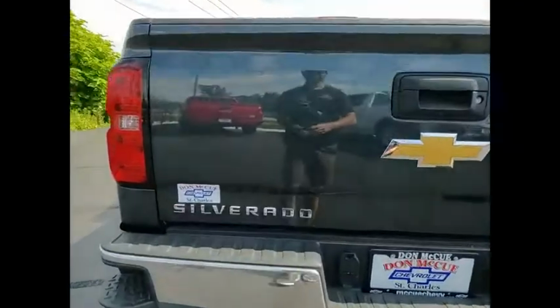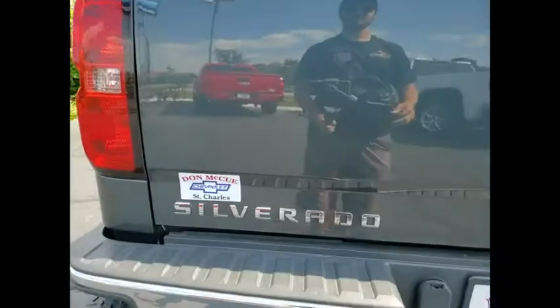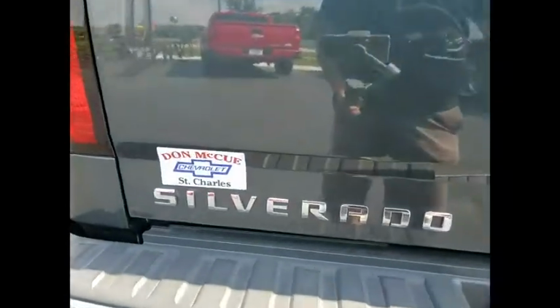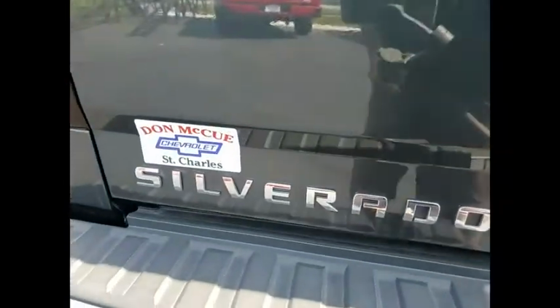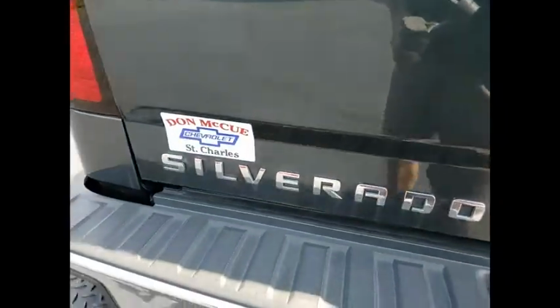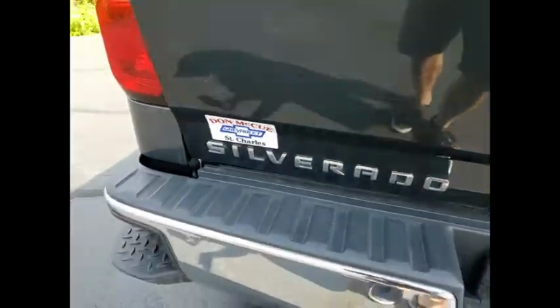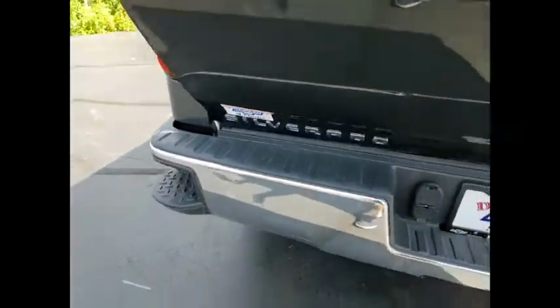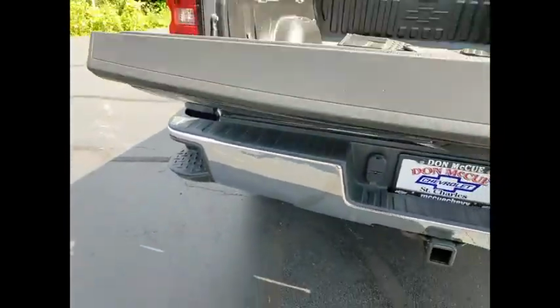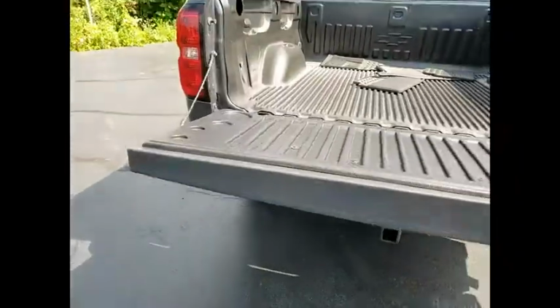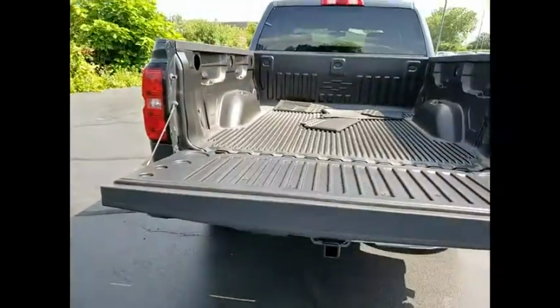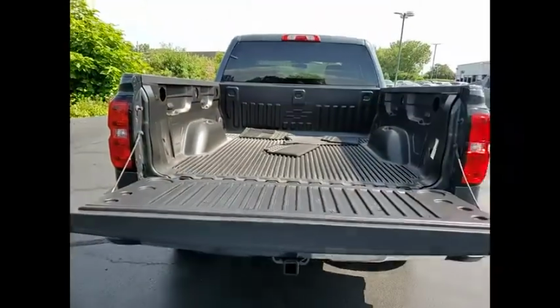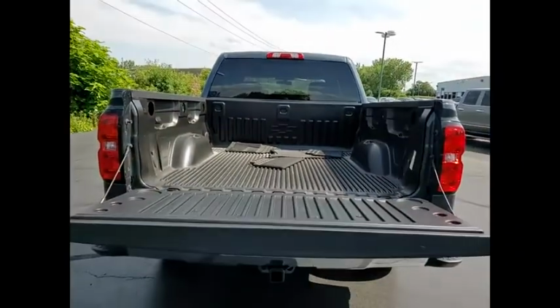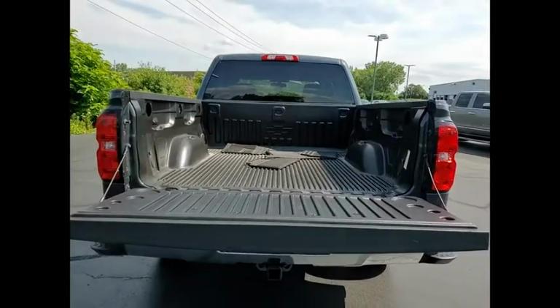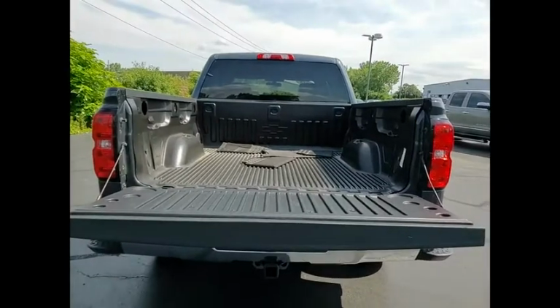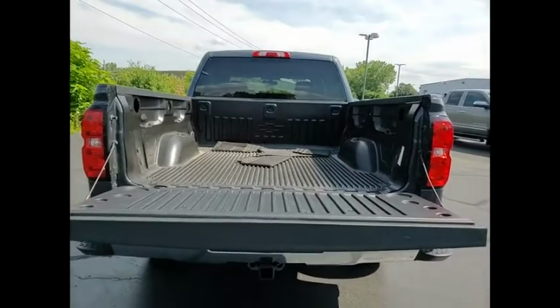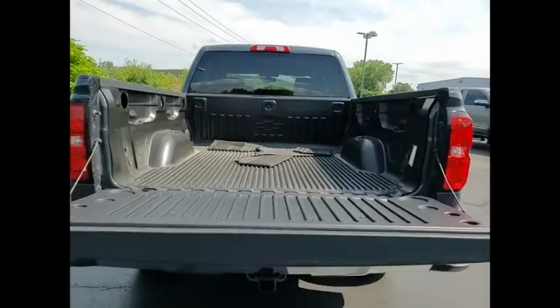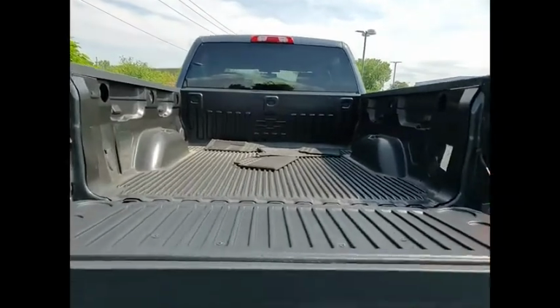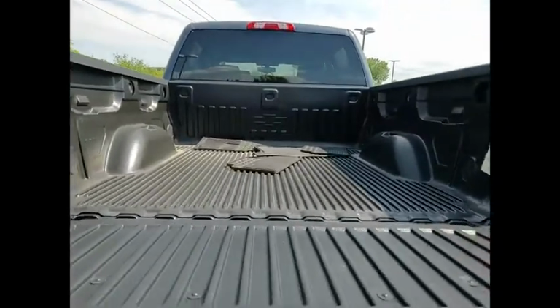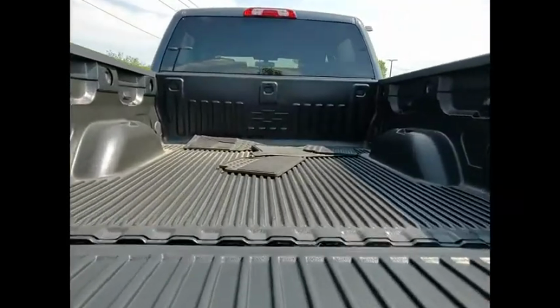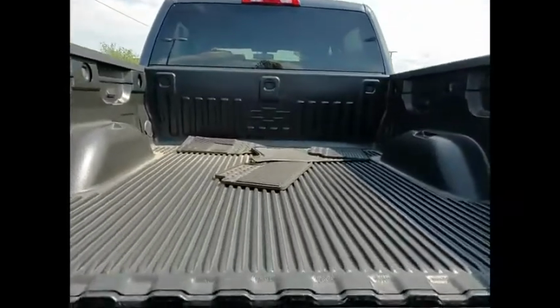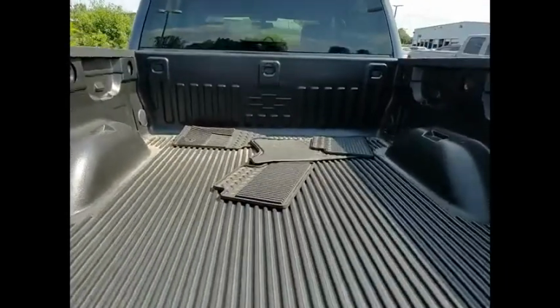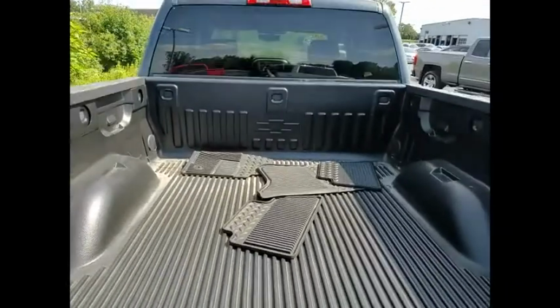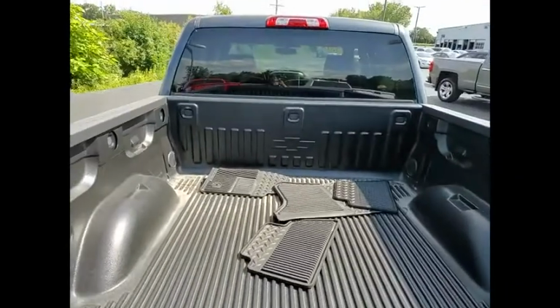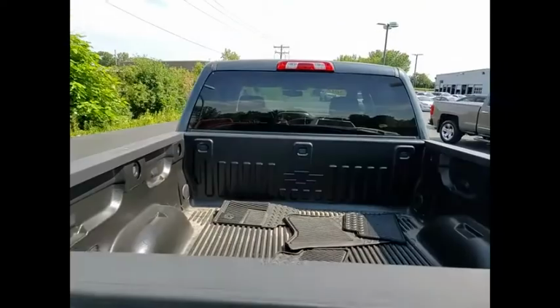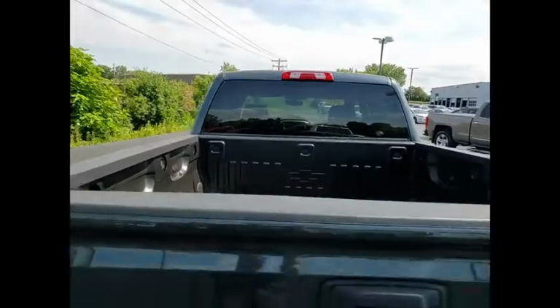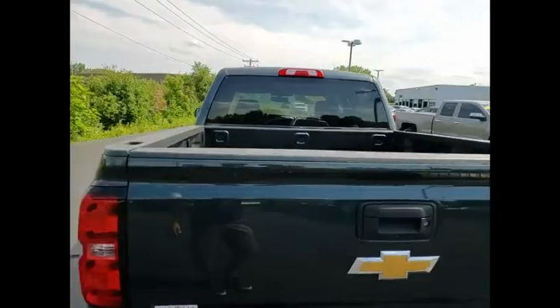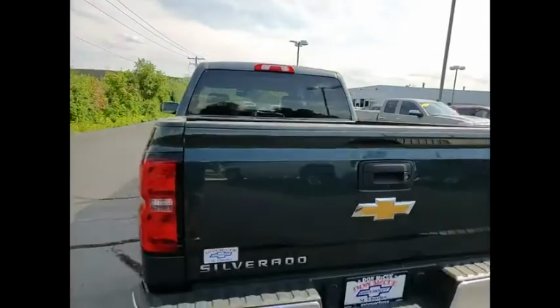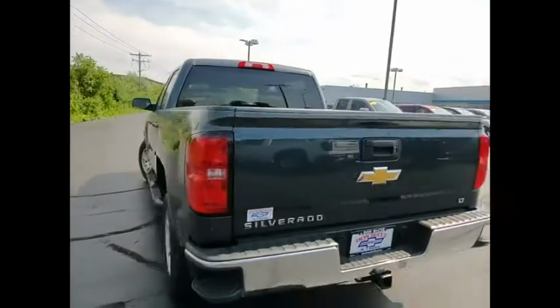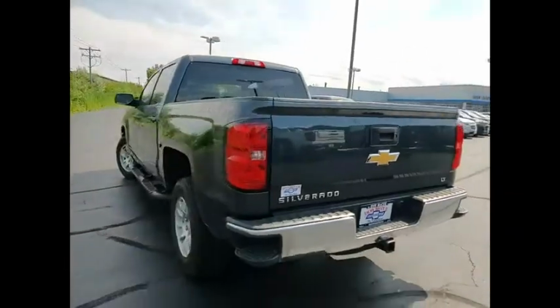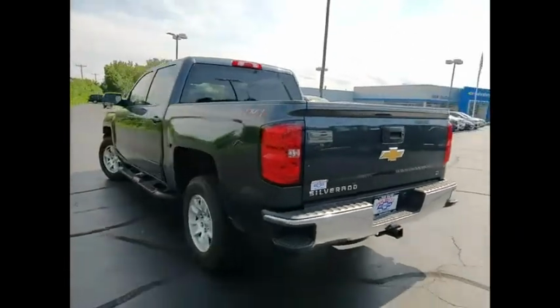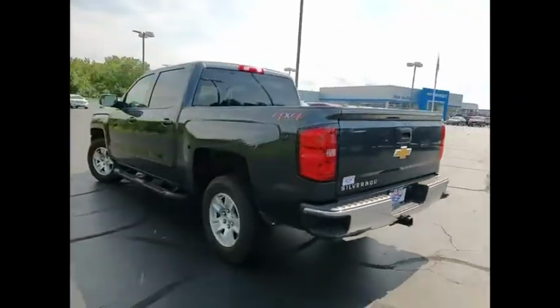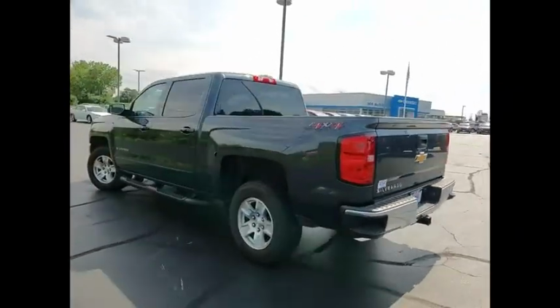Here are some of this vehicle's great options: electronic stability control, alloy wheels, brake assist, traction control, rear step bumper, remote keyless entry, speed control, body color door handles, trailering package, and four-wheel disc brakes.